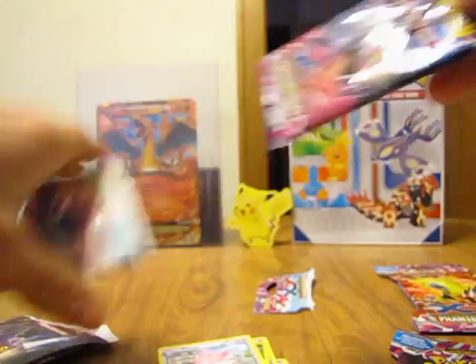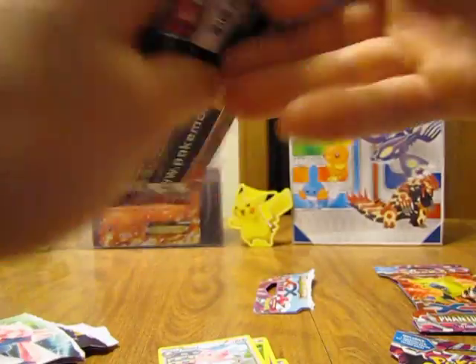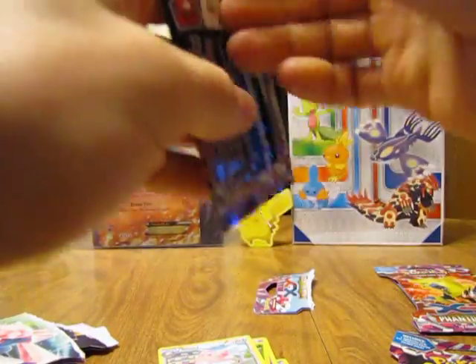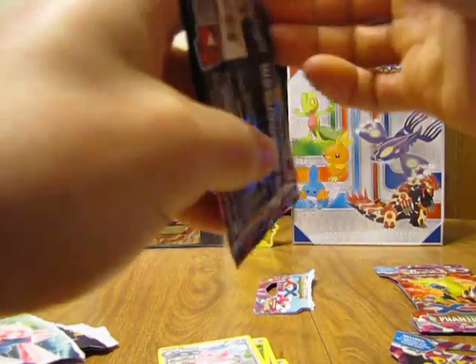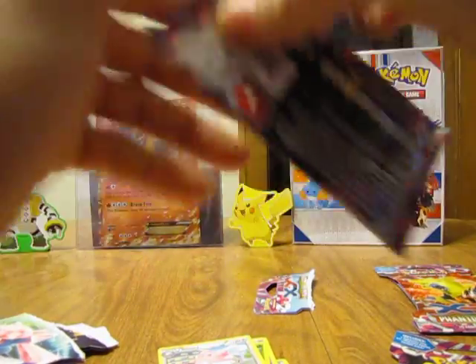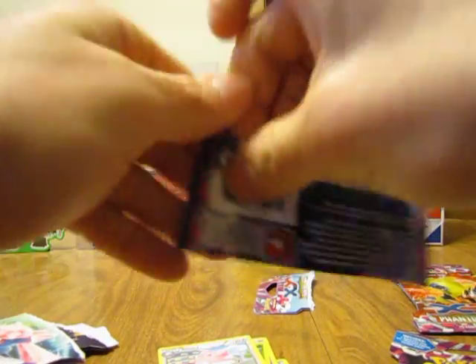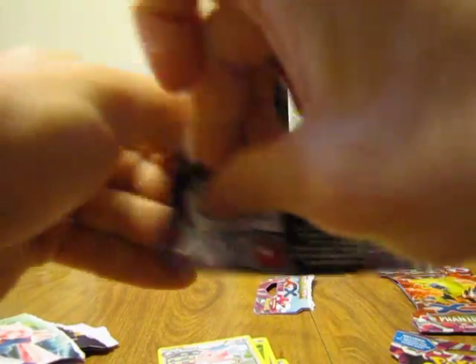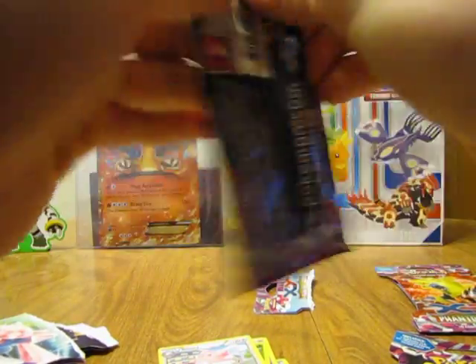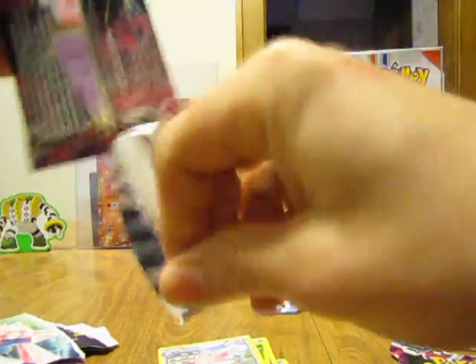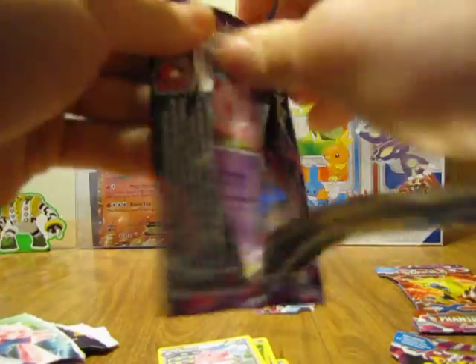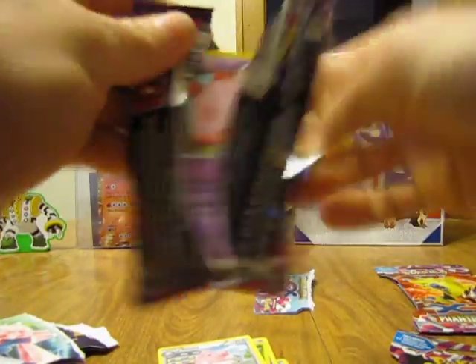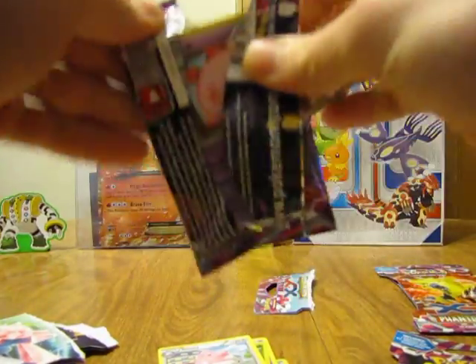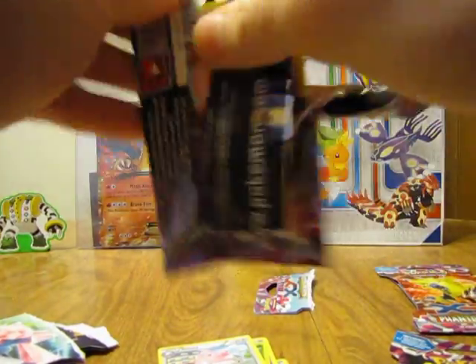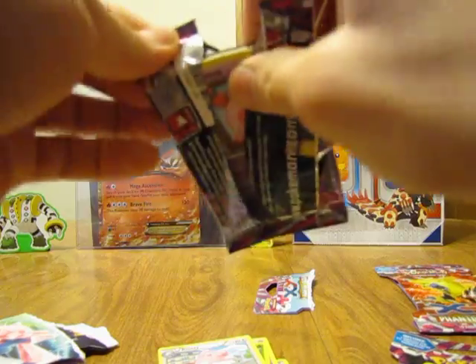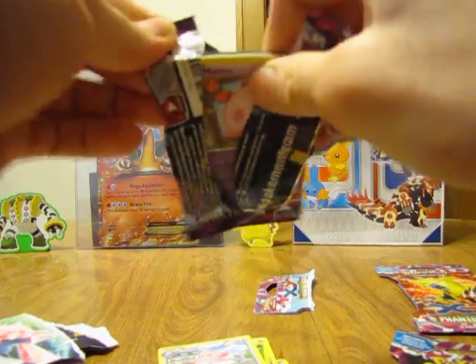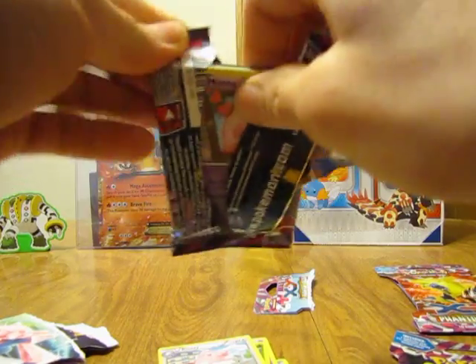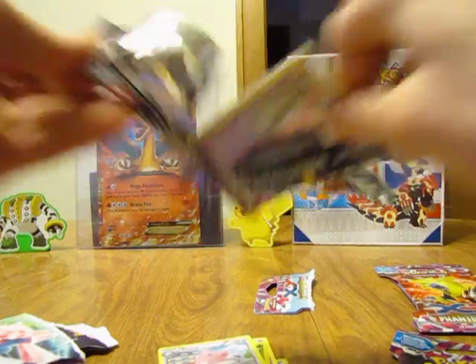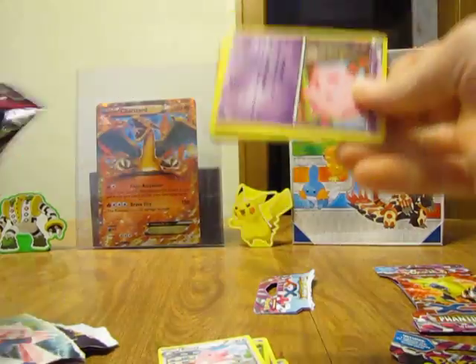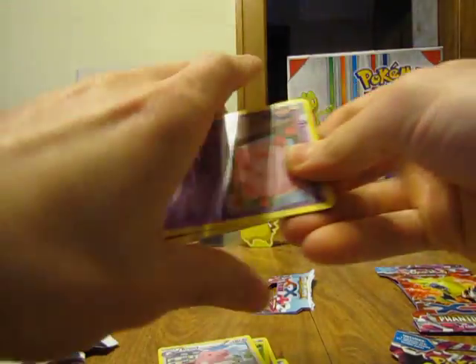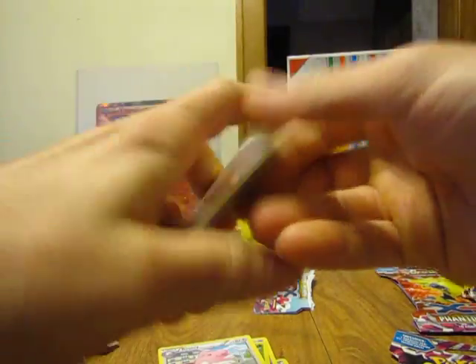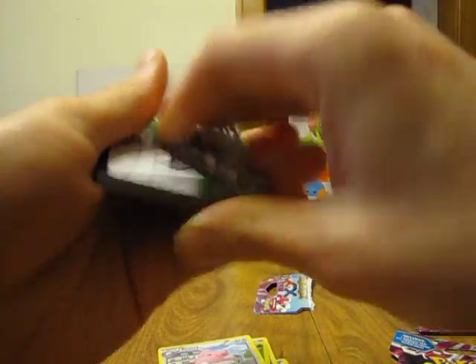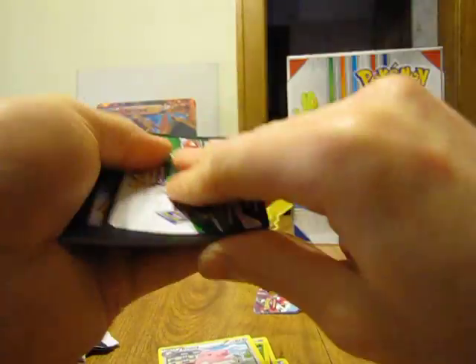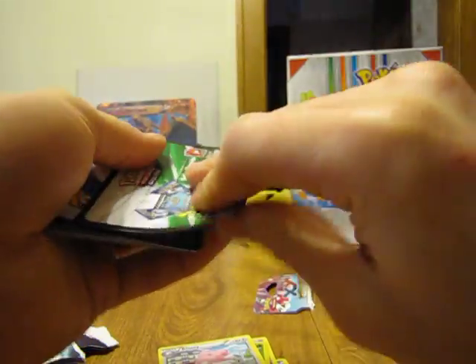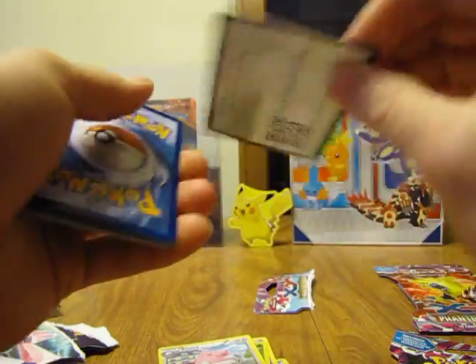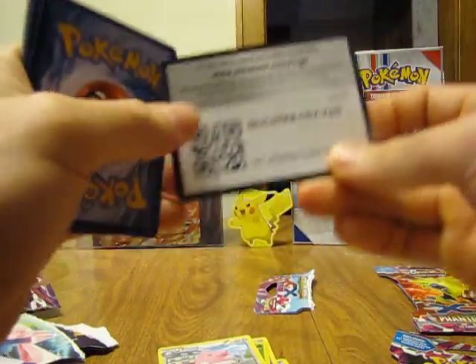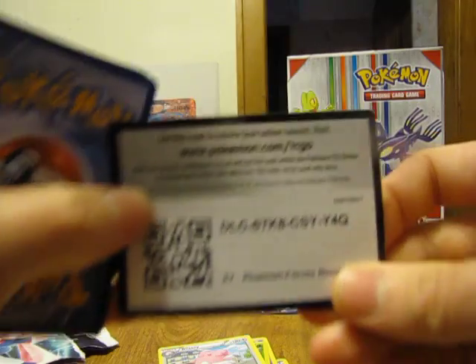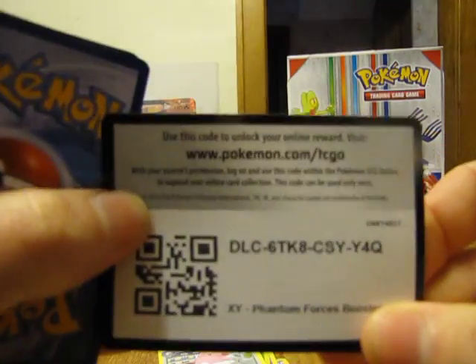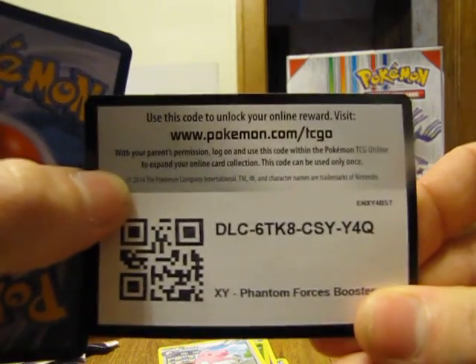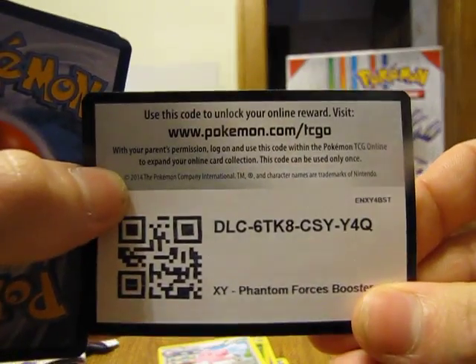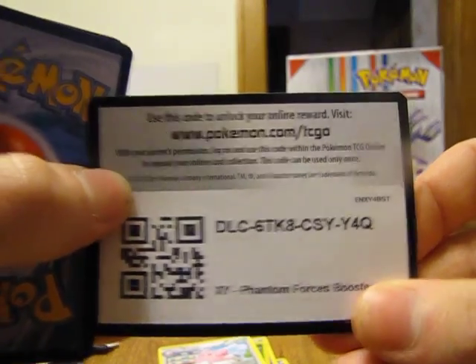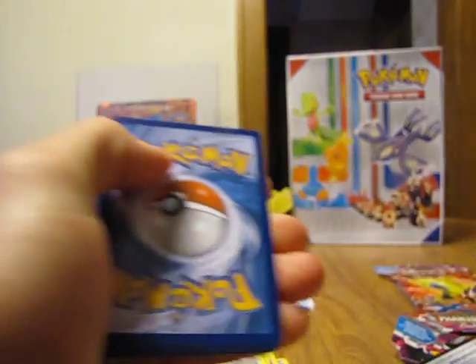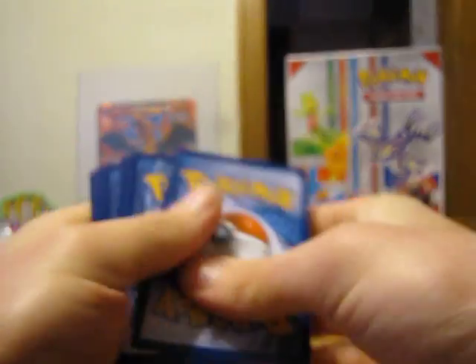Still hoping for a secret rare pull. I would have bought more Primal Clash packs but they were all out at my local Walmart.